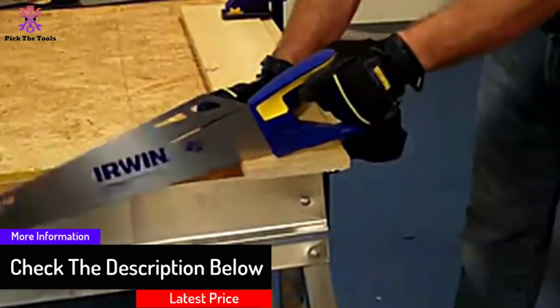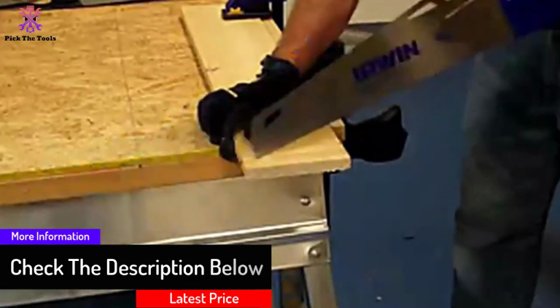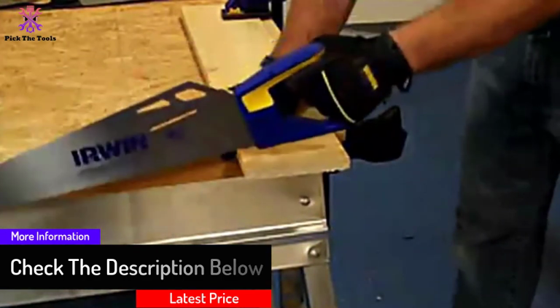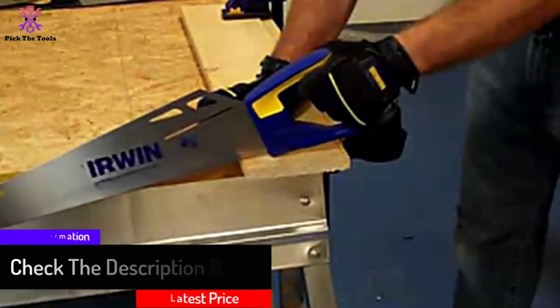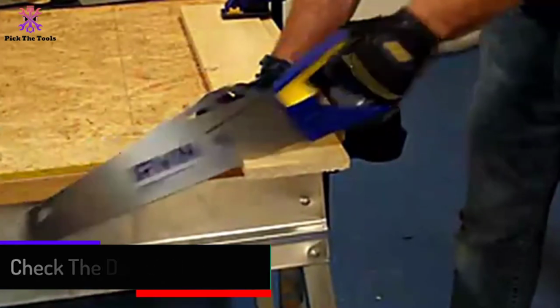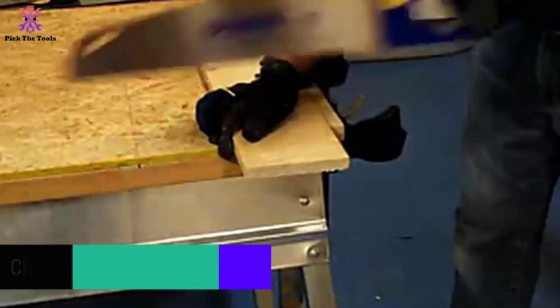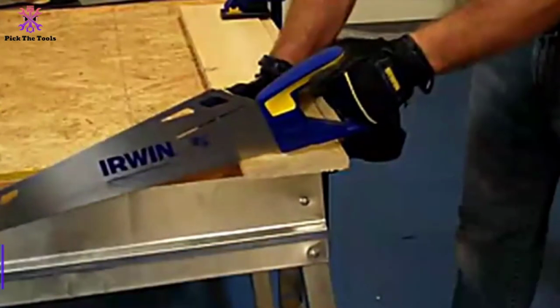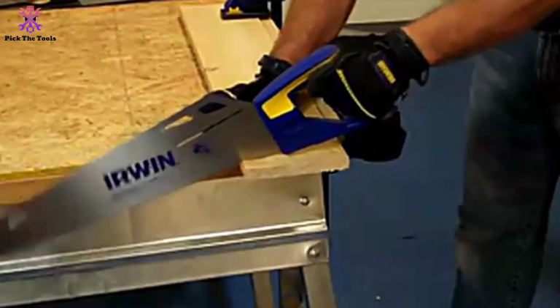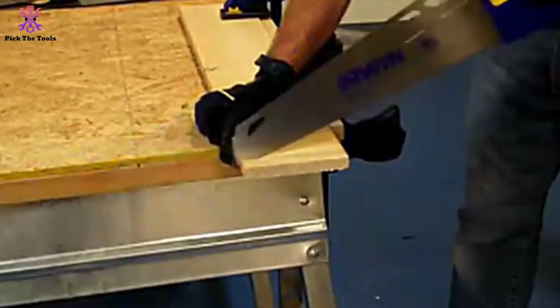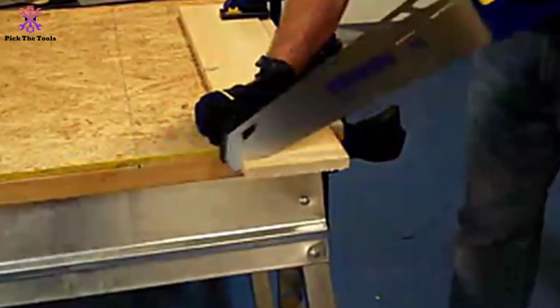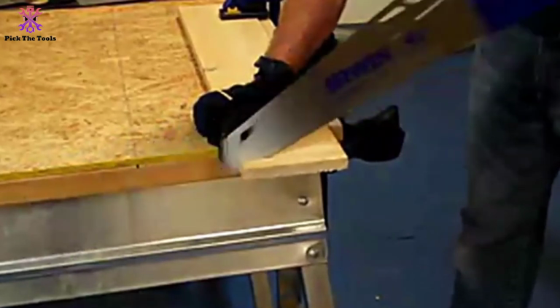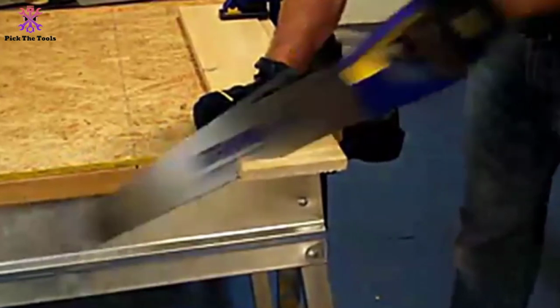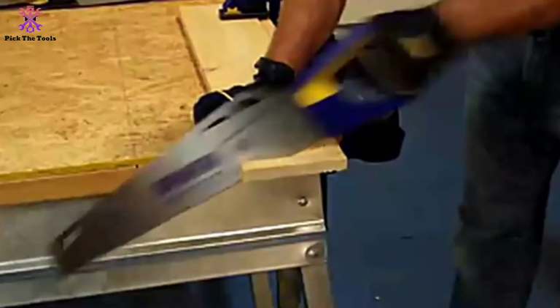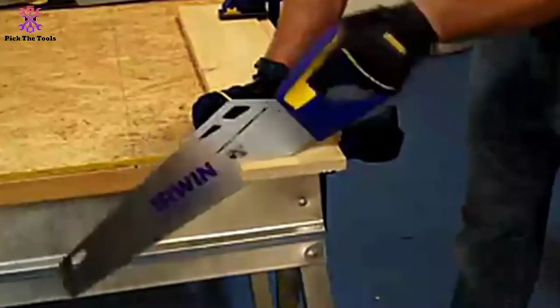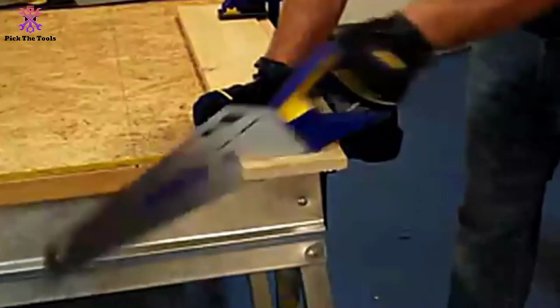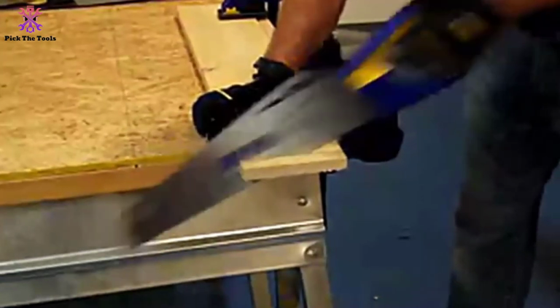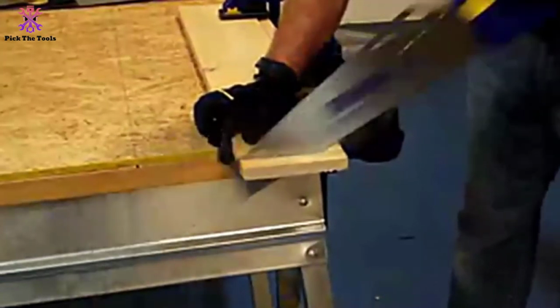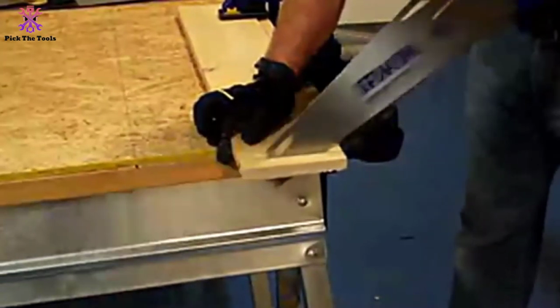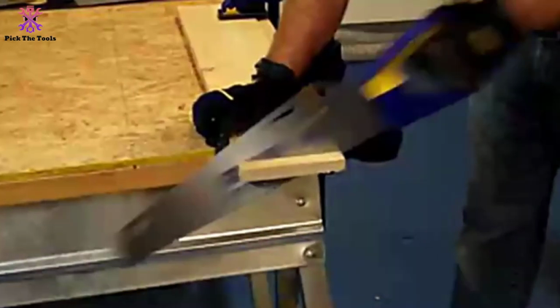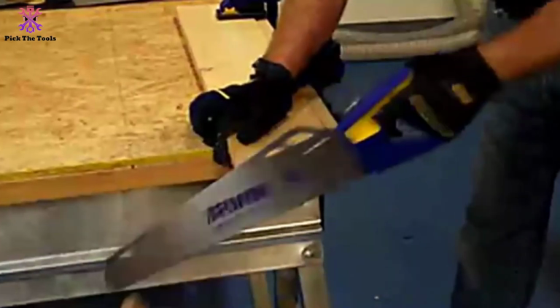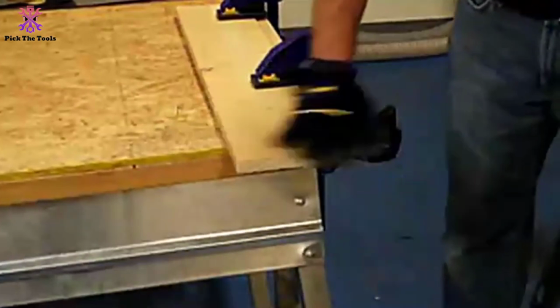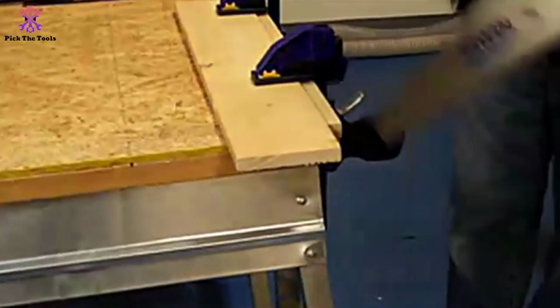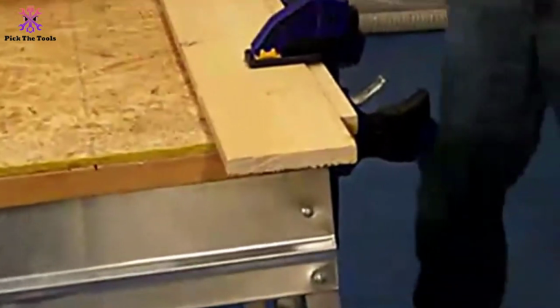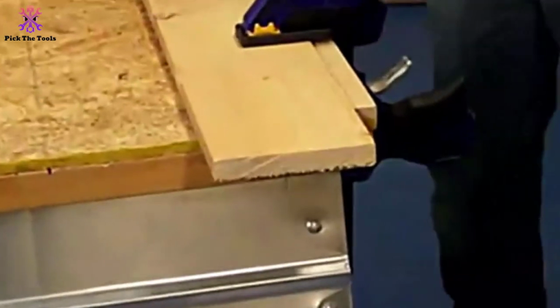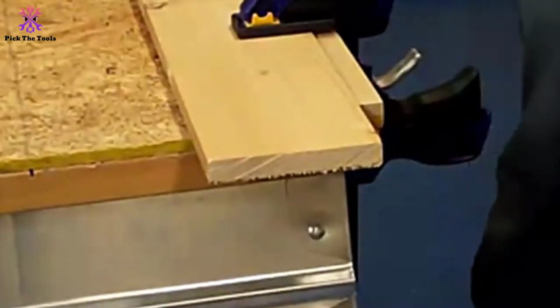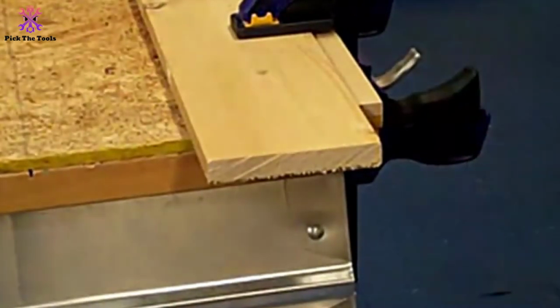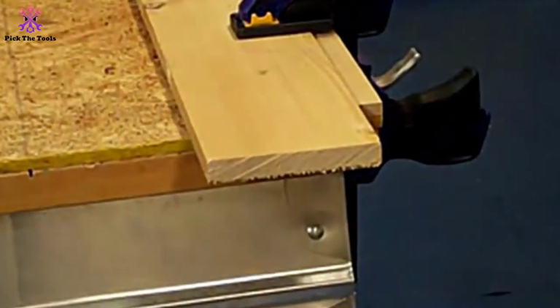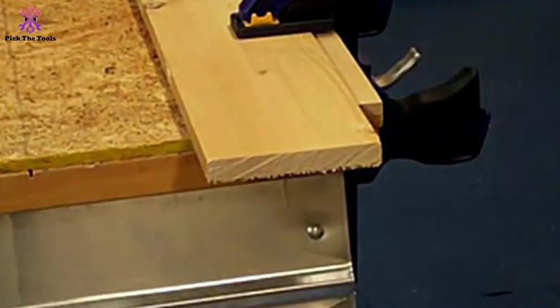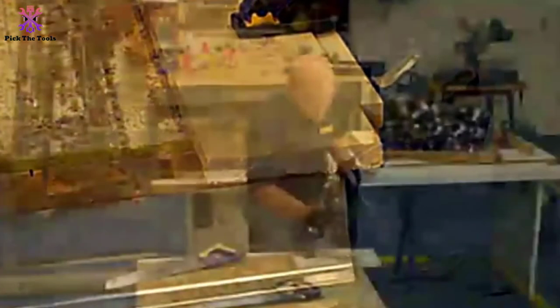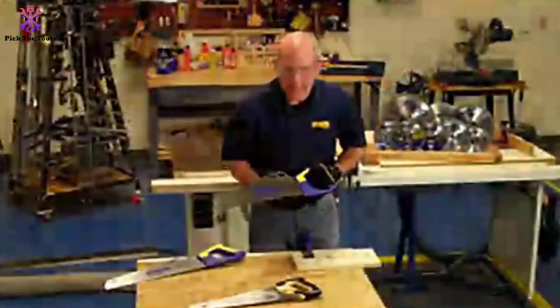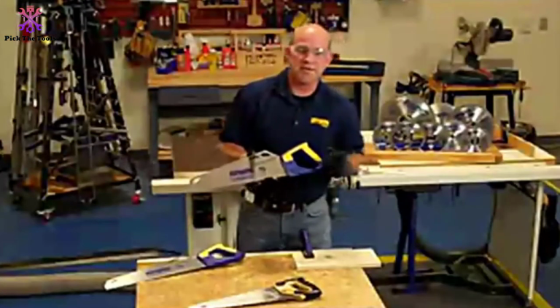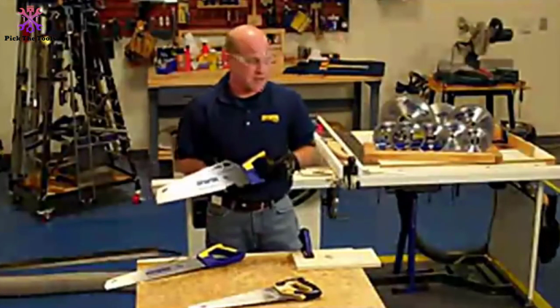The reason this handsaw stands out among carpentry tools is that it delivers superior cutting performance. It has a great design and is extremely easy to use. Irwin fully stands behind their products and is pleased to provide a full lifetime guarantee on this universal handsaw.